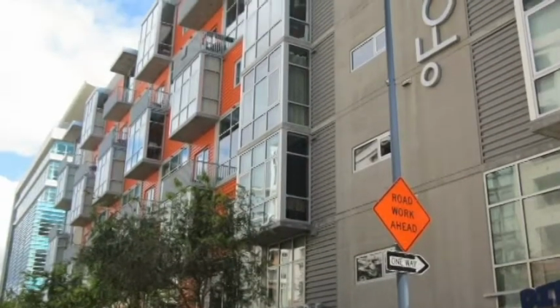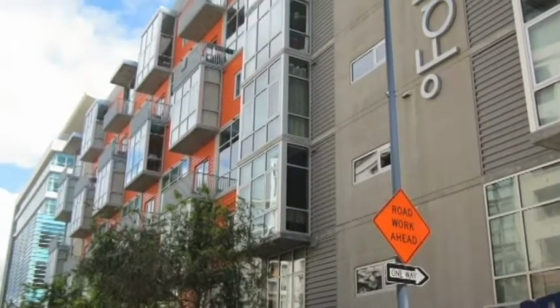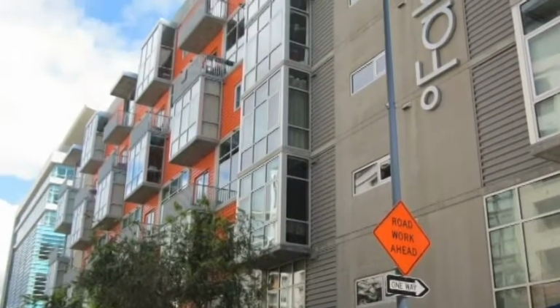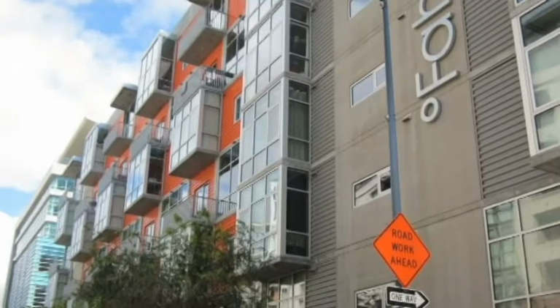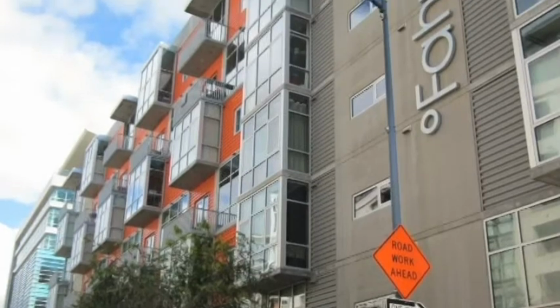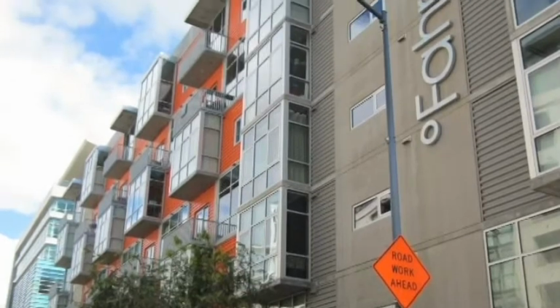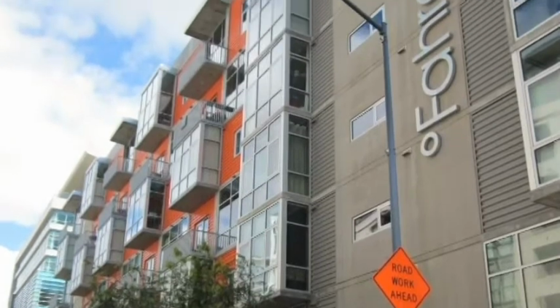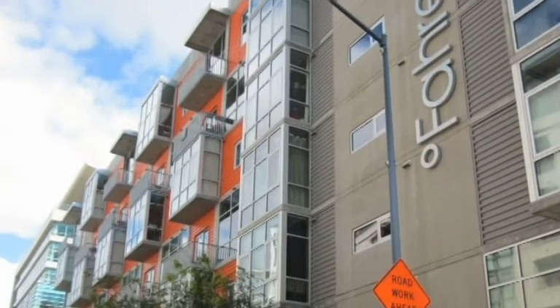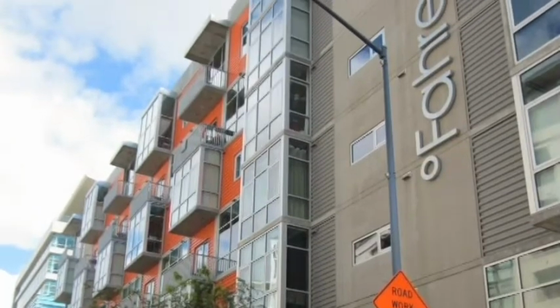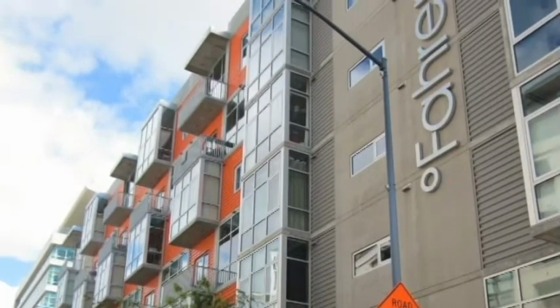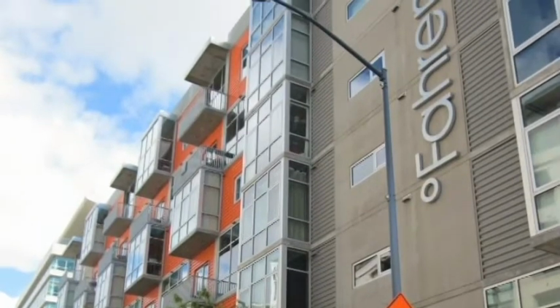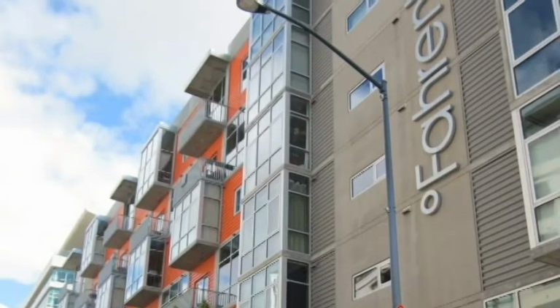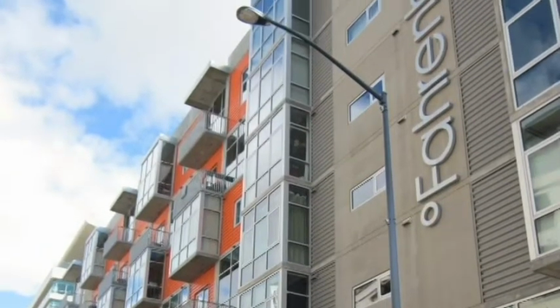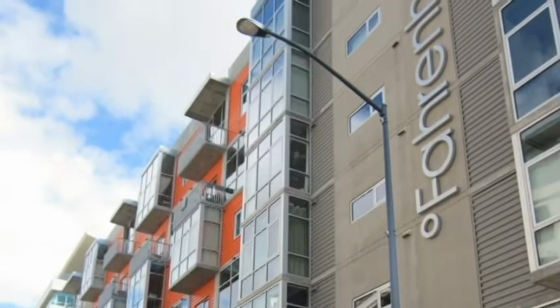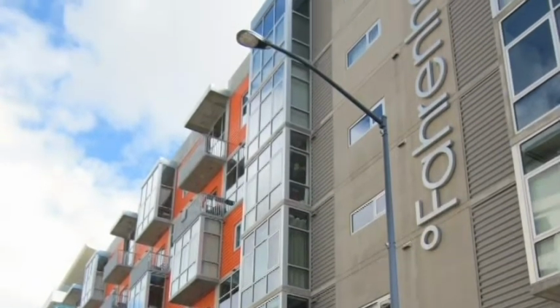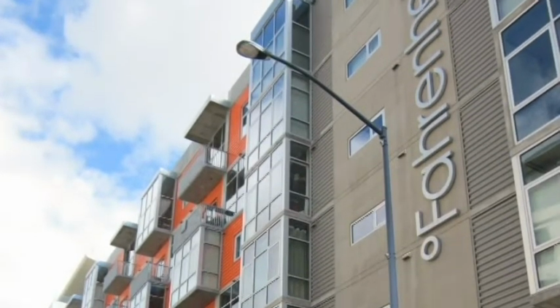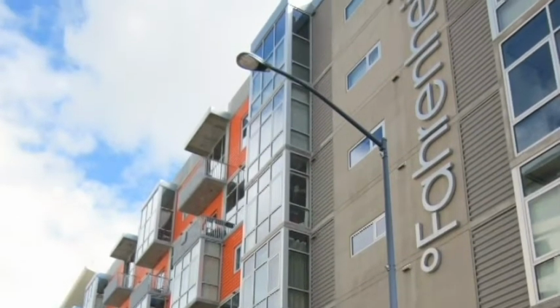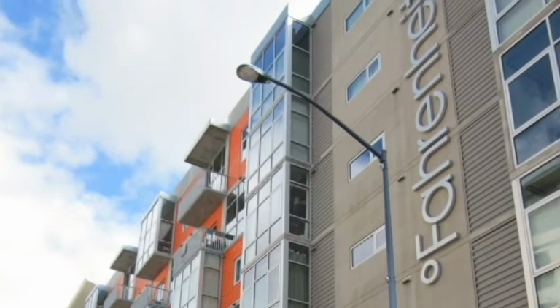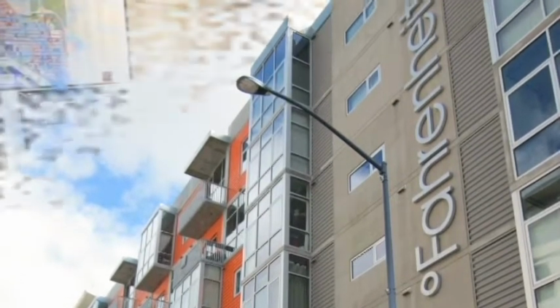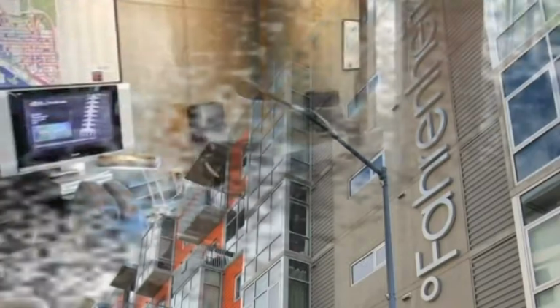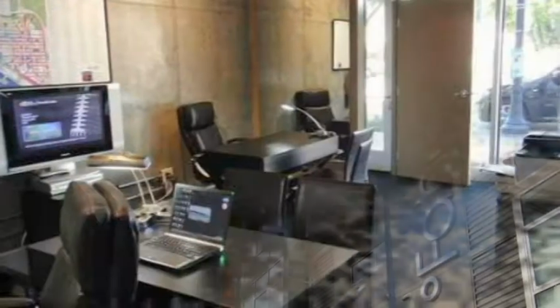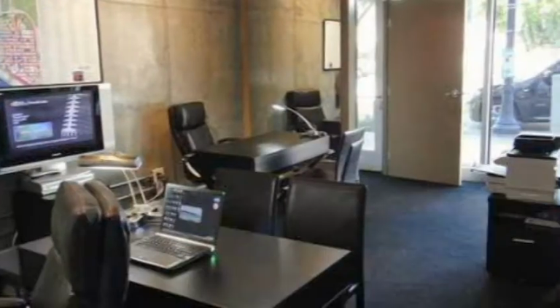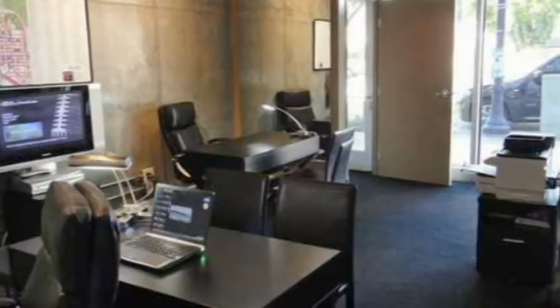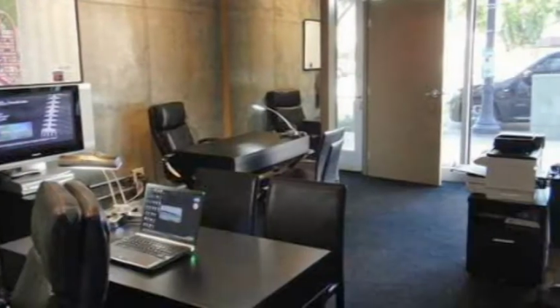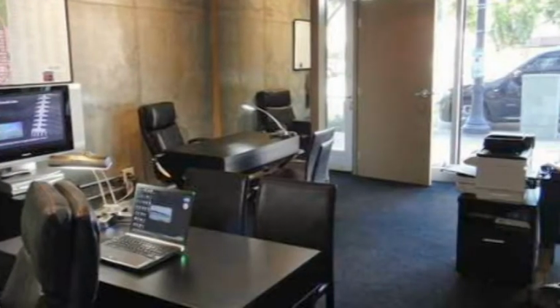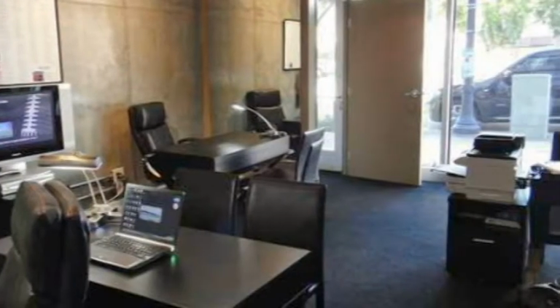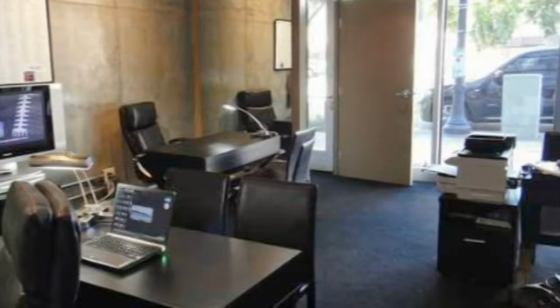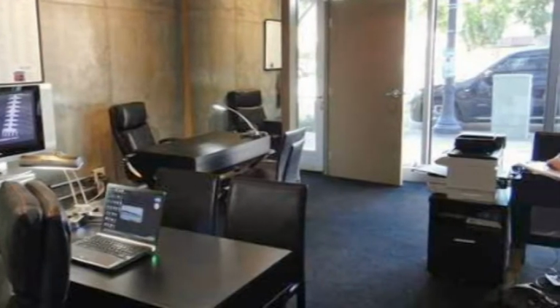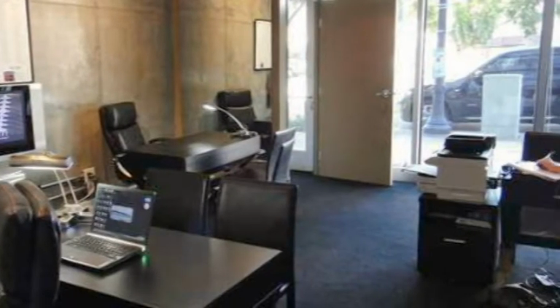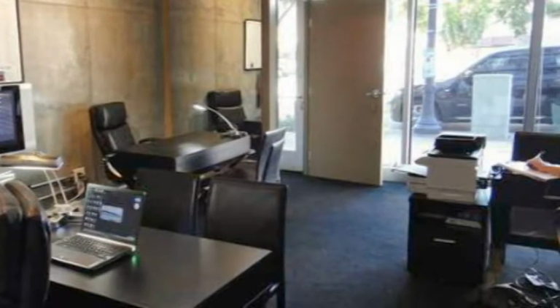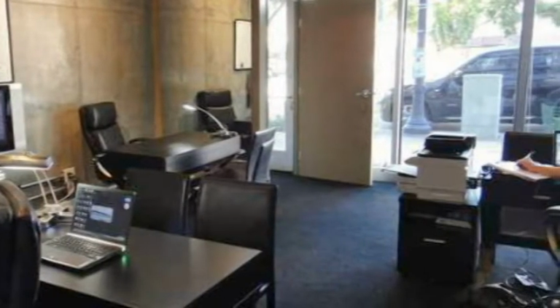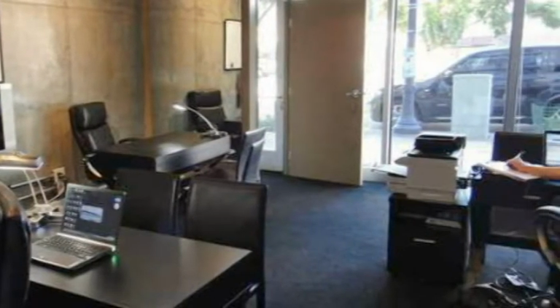Because there are only 77 residences, monthly homeowners dues are in the moderate $400 range, with the exception of the live-work lofts which are in the mid $500 range per month.